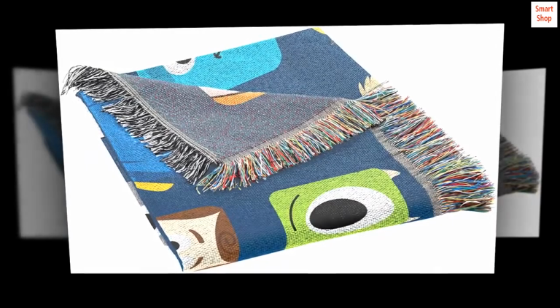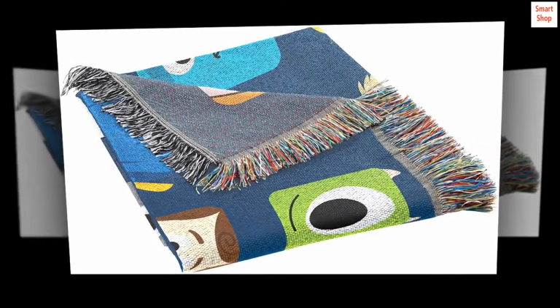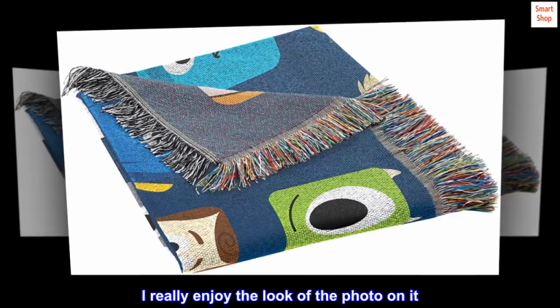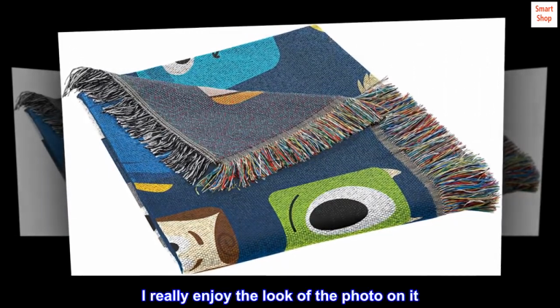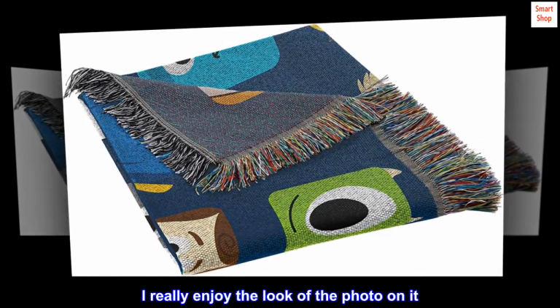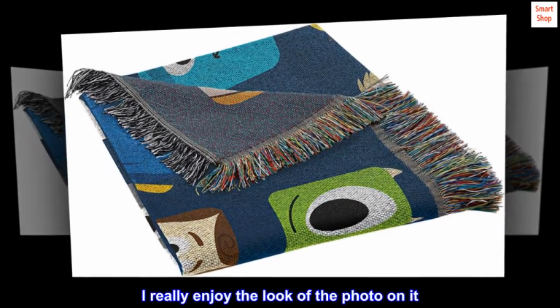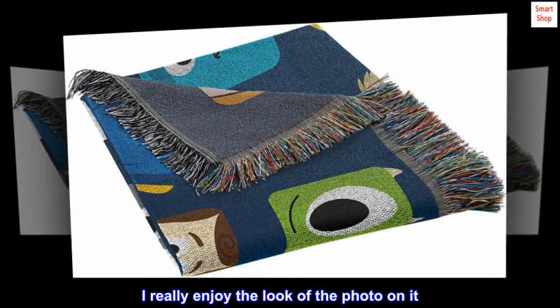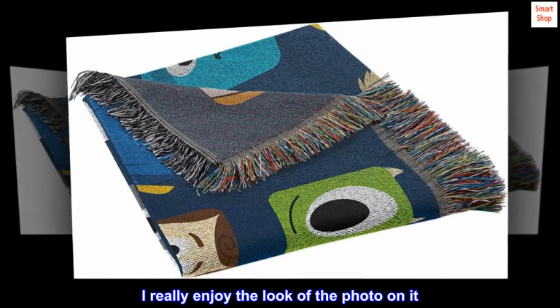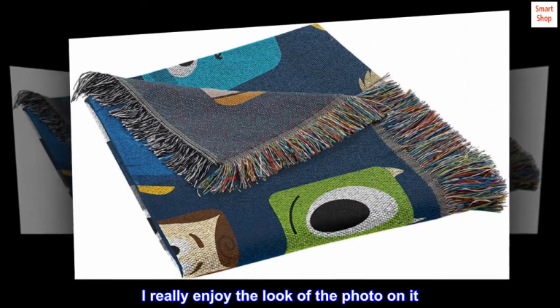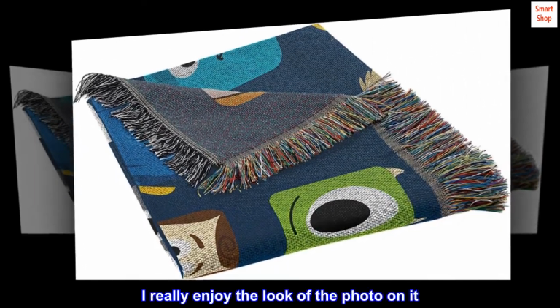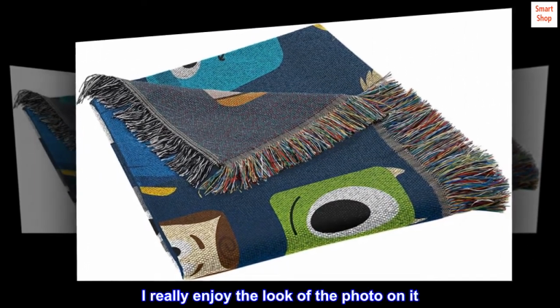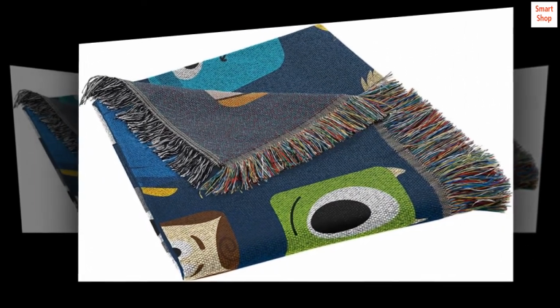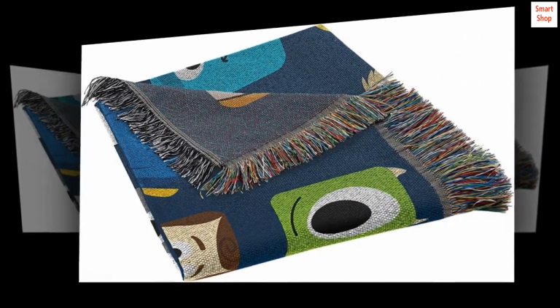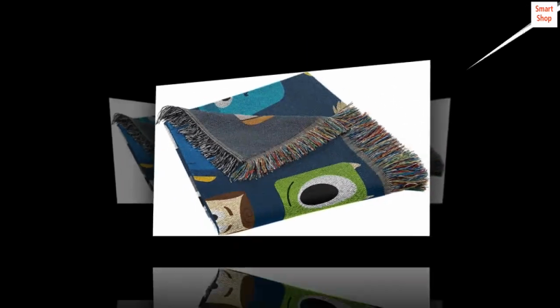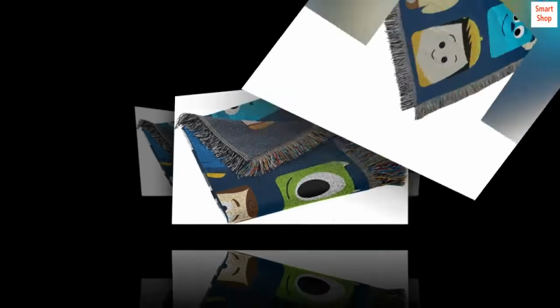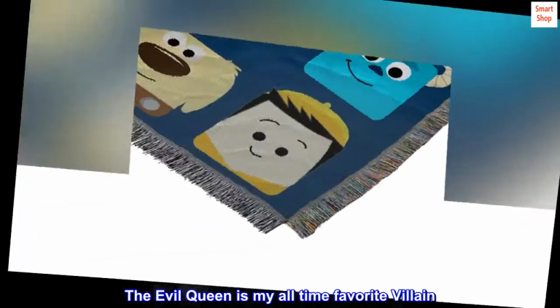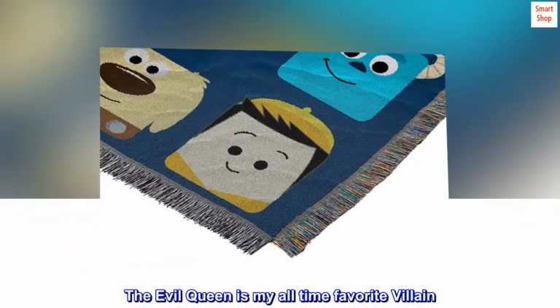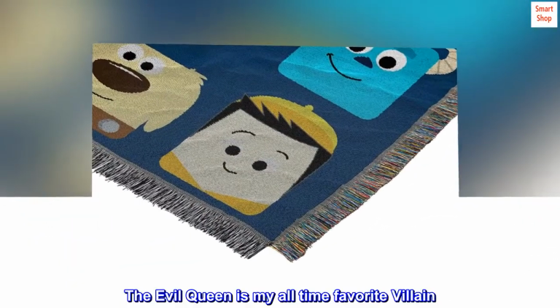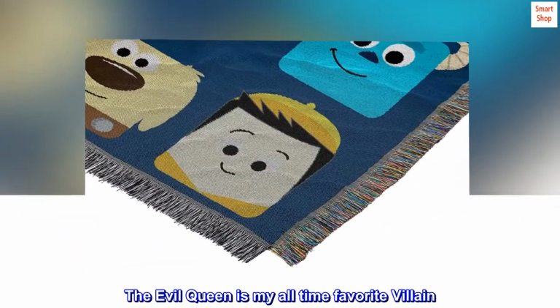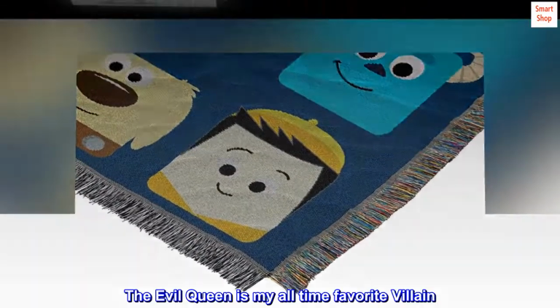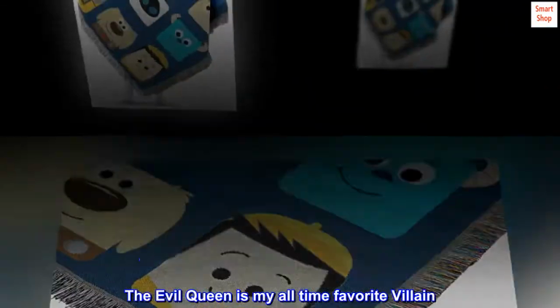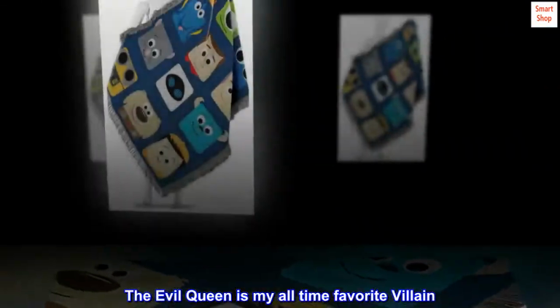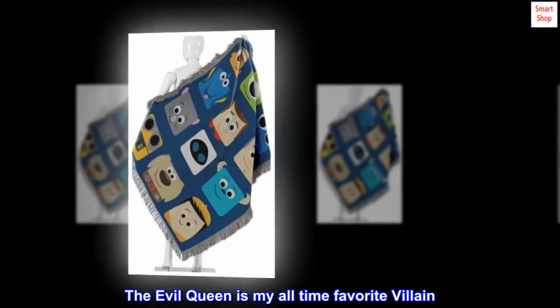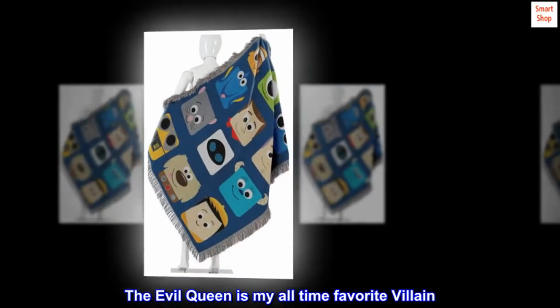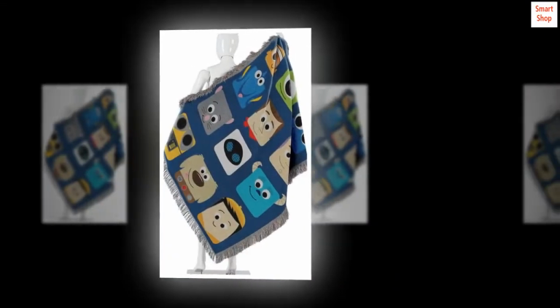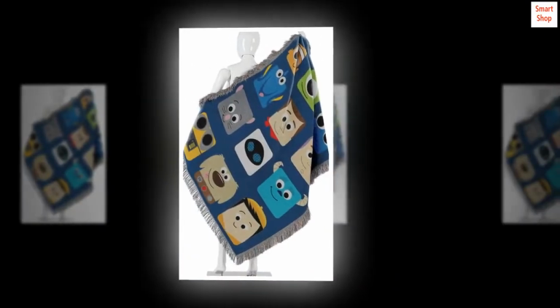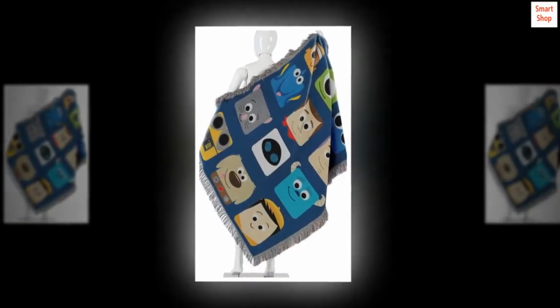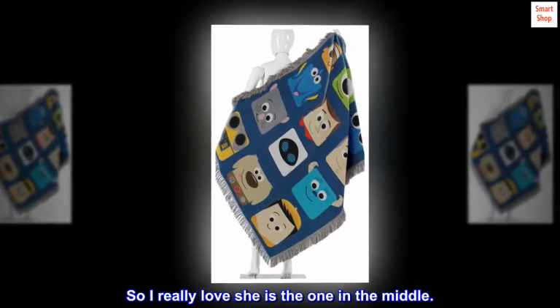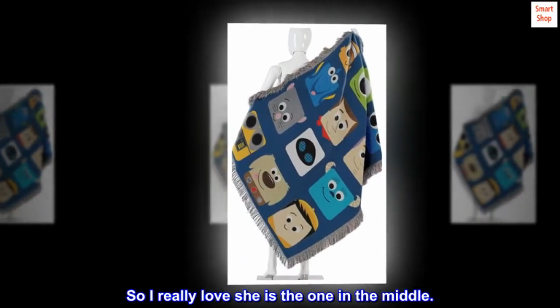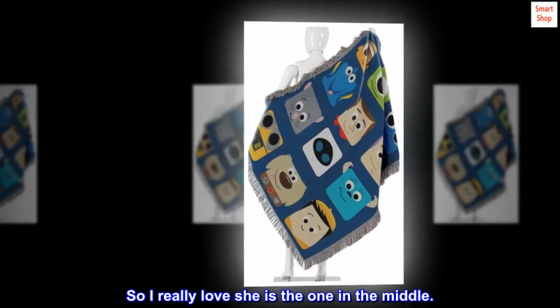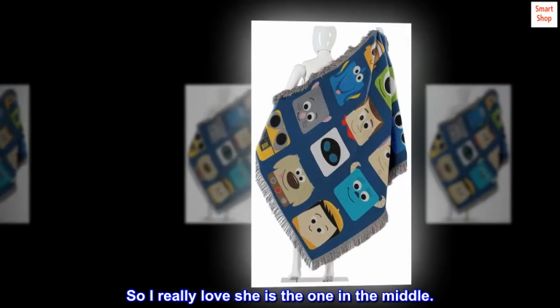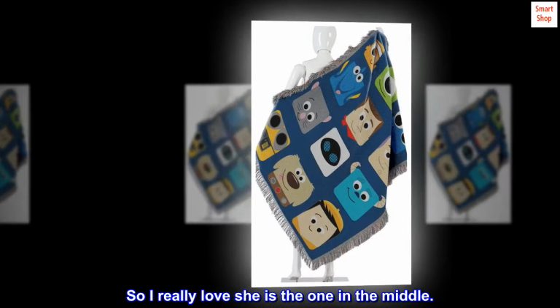I really enjoy the look of the photo on it. The Evil Queen is my all-time favorite villain, so I really love that she is the one in the middle.